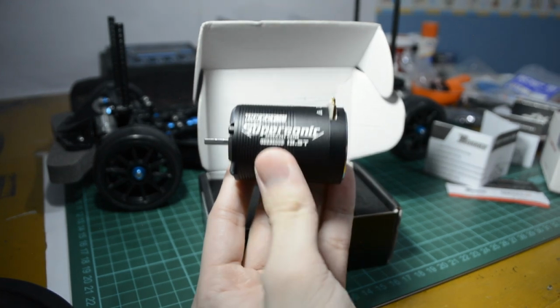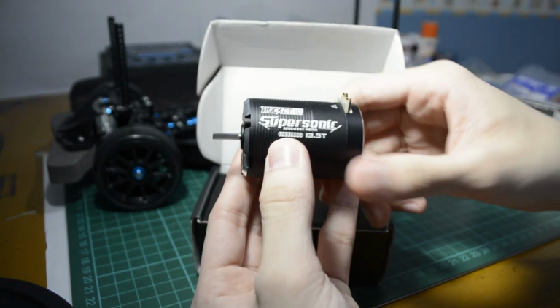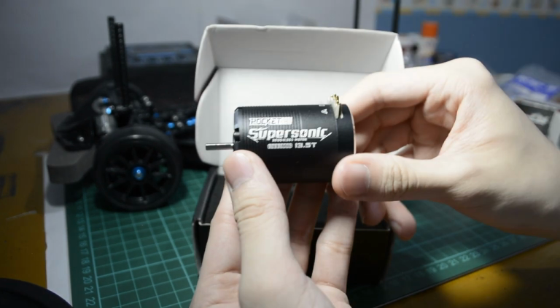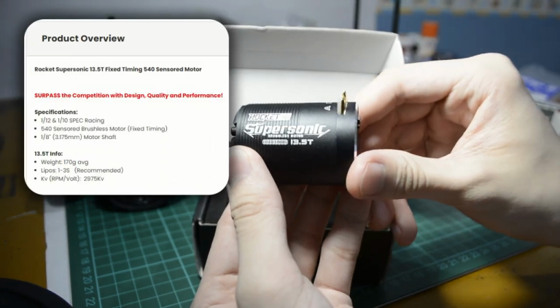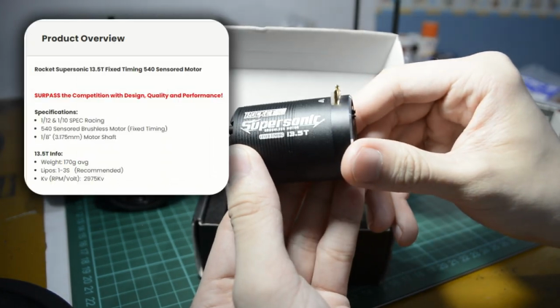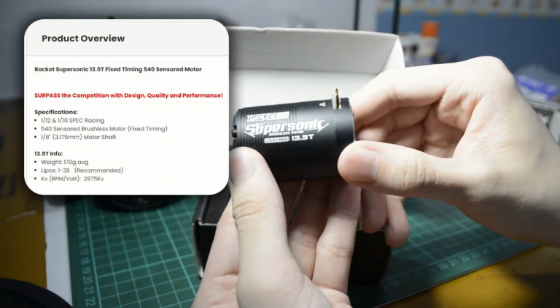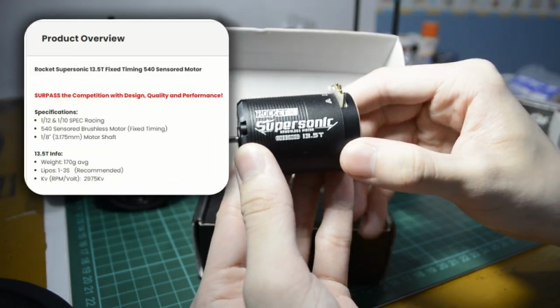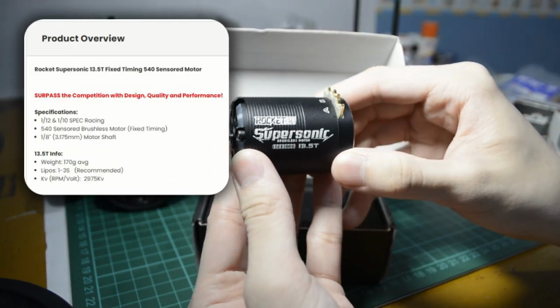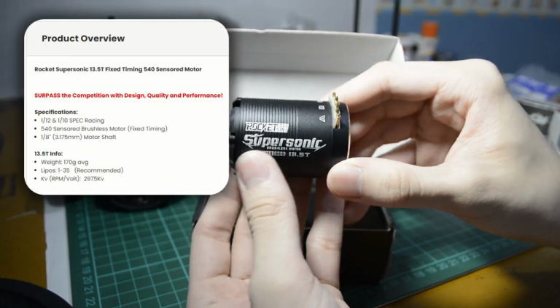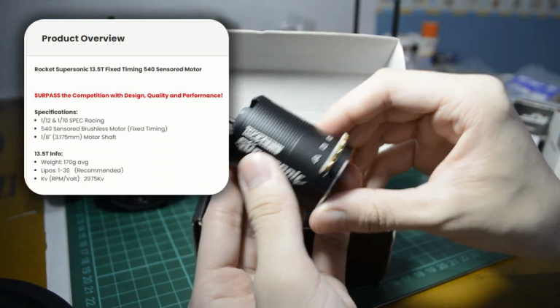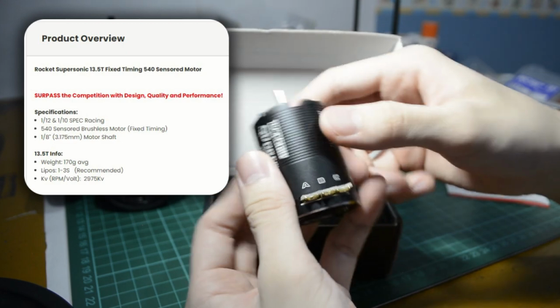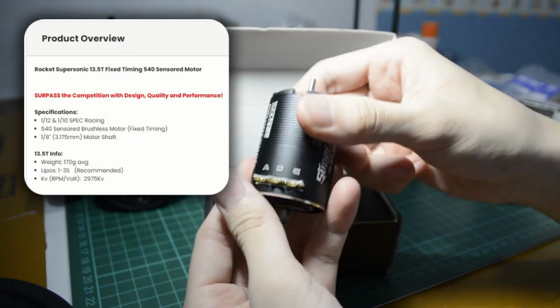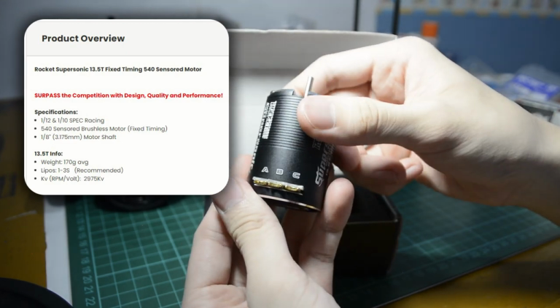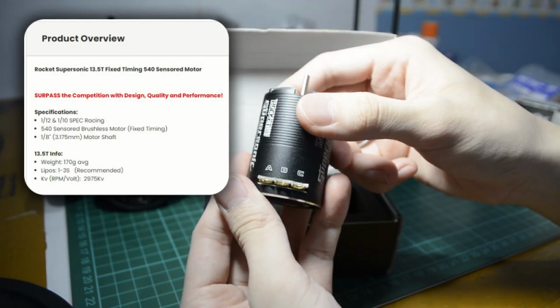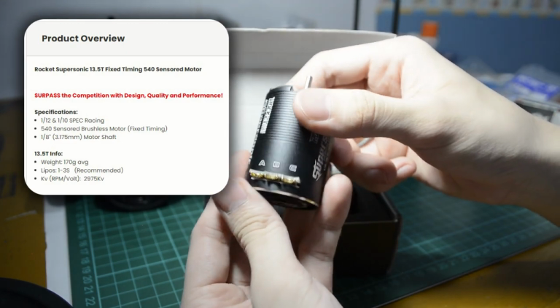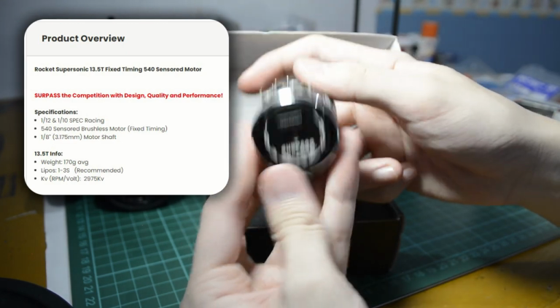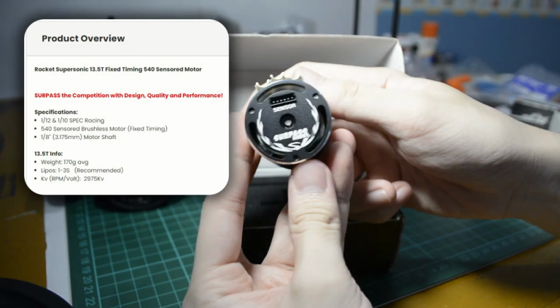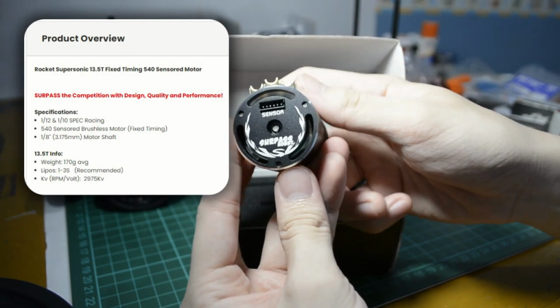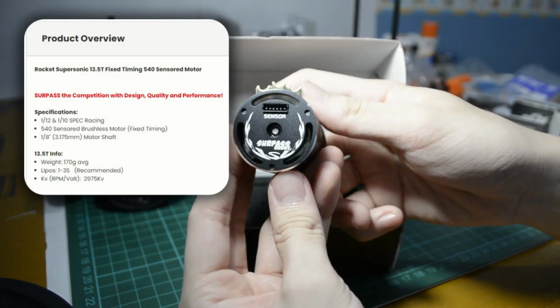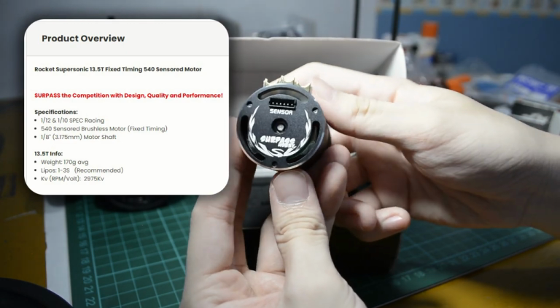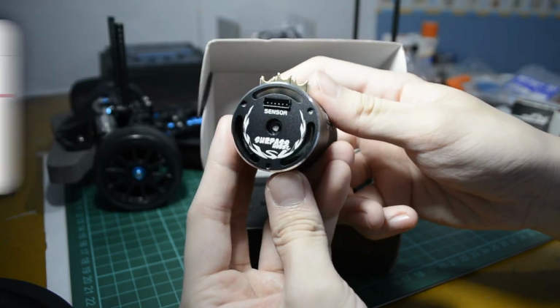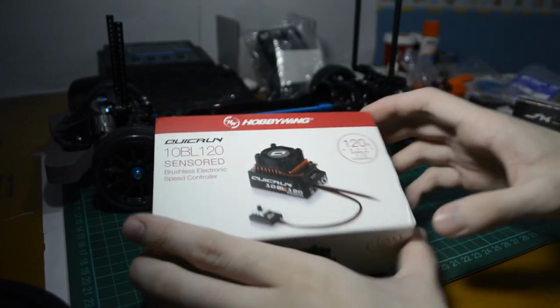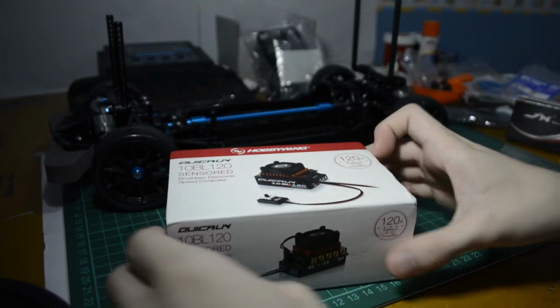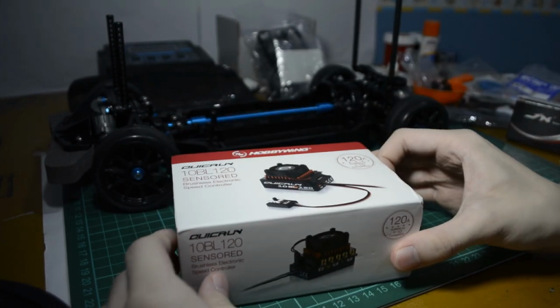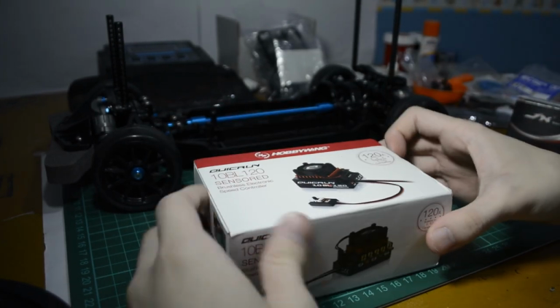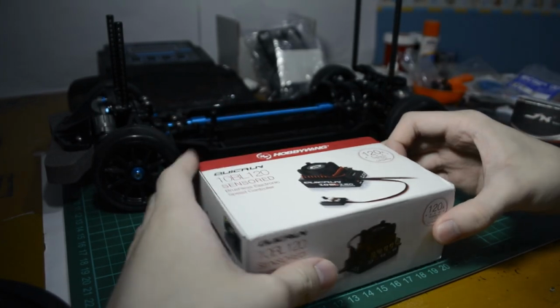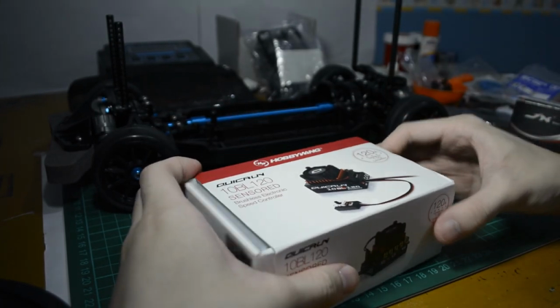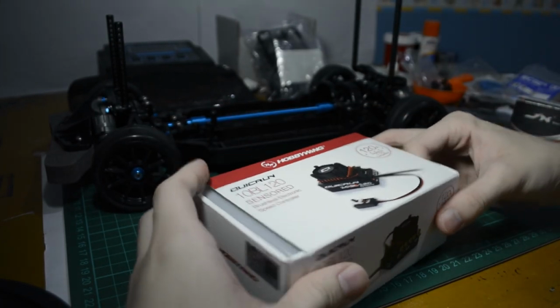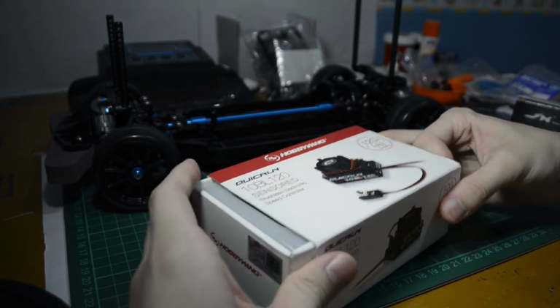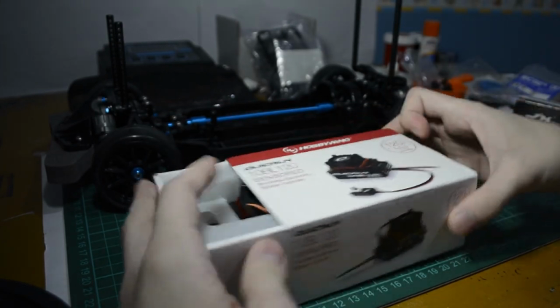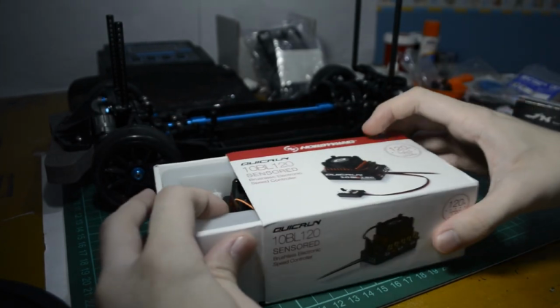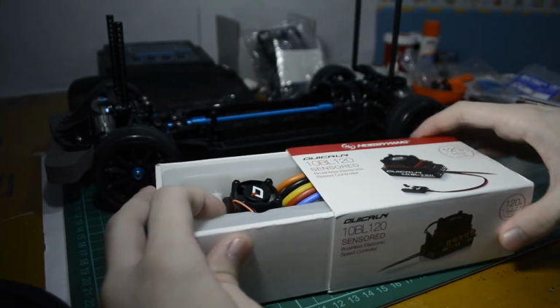So you get better low speed control. This is why for the motor, I went with the Surface Hobby Rocket Supersonic 13.5 sensored brushless motor. For the brain of the car — the electronic speed controller or ESC — I chose the Hobbywing Quicrun 10BL 120.